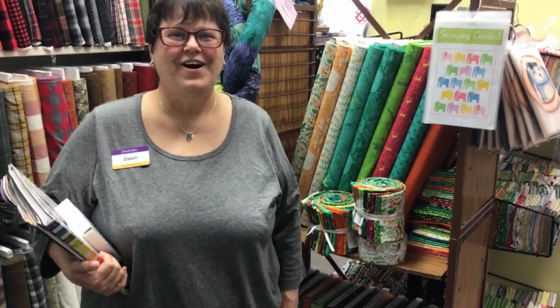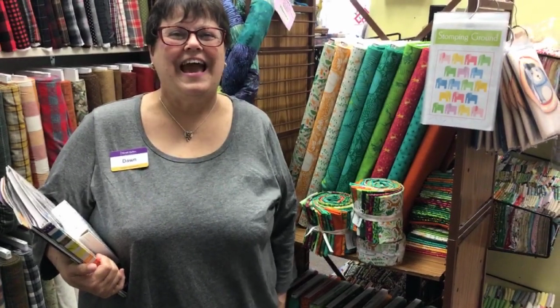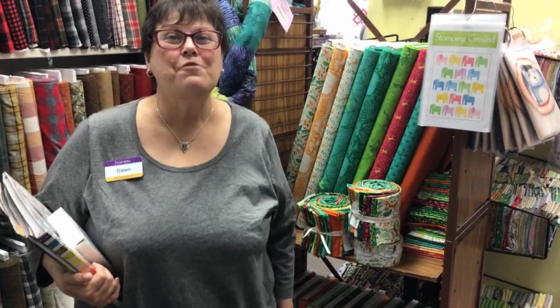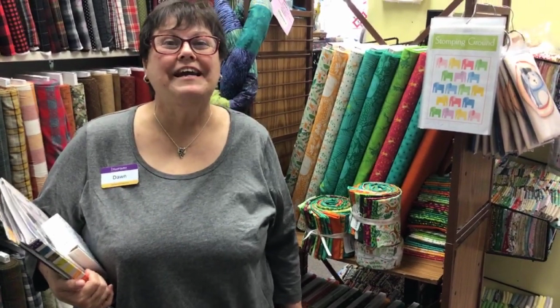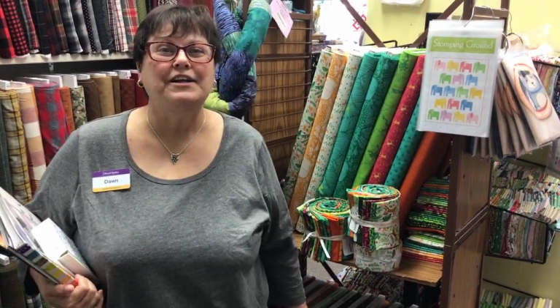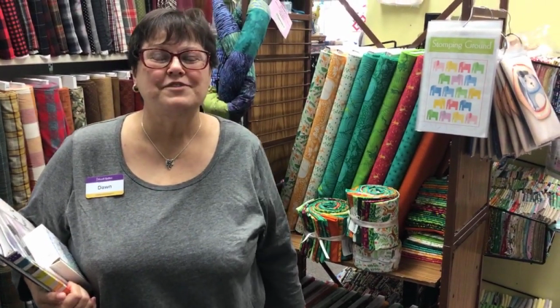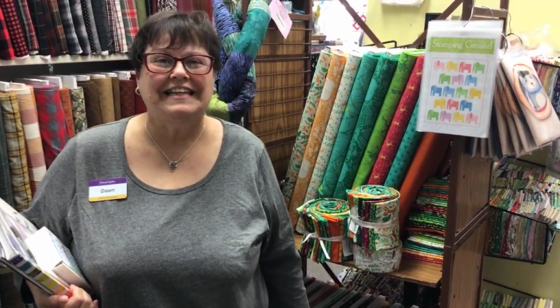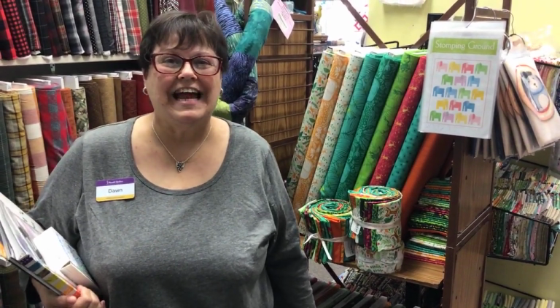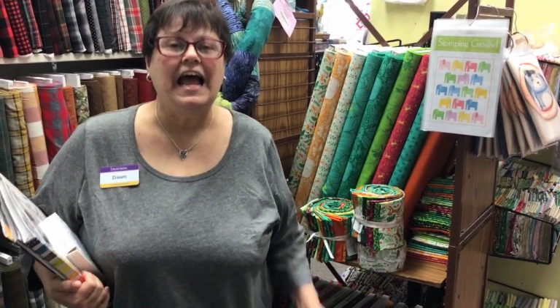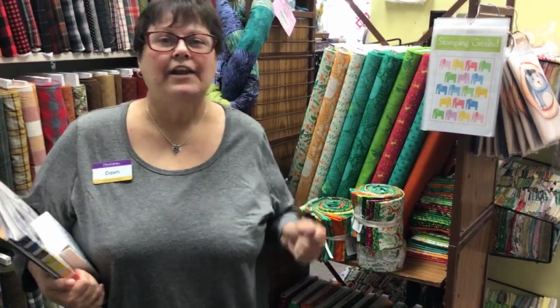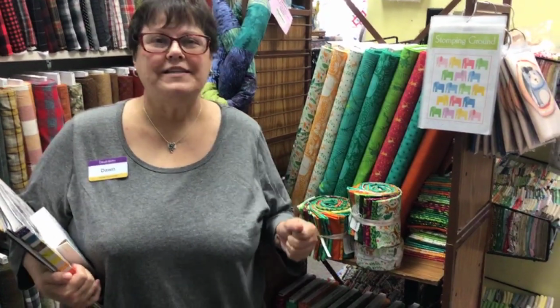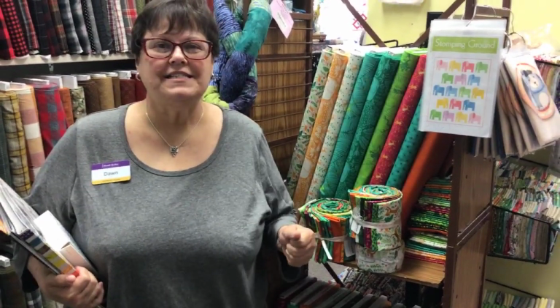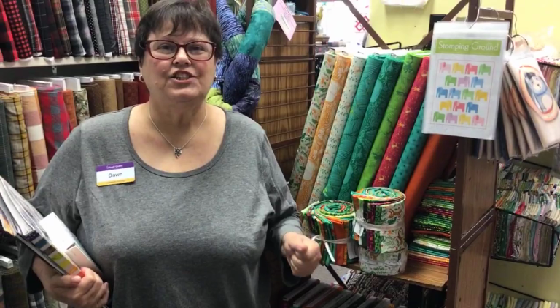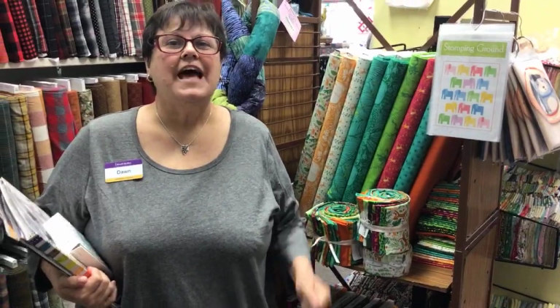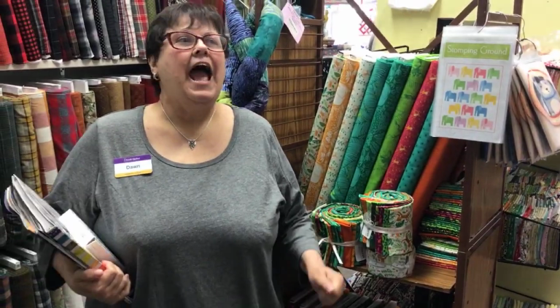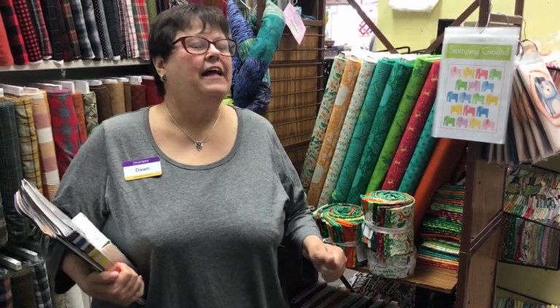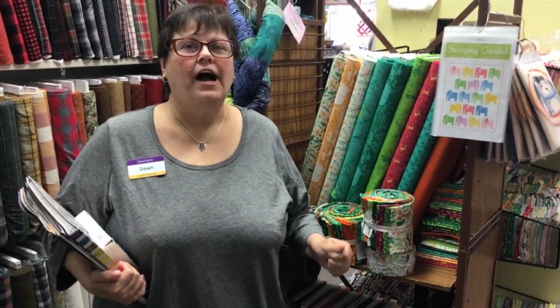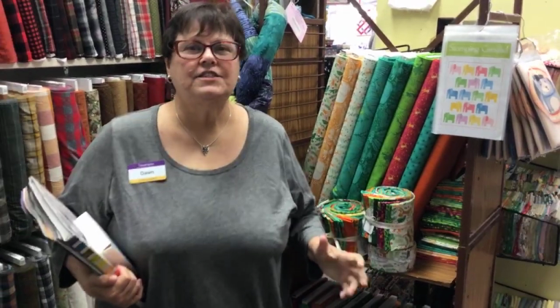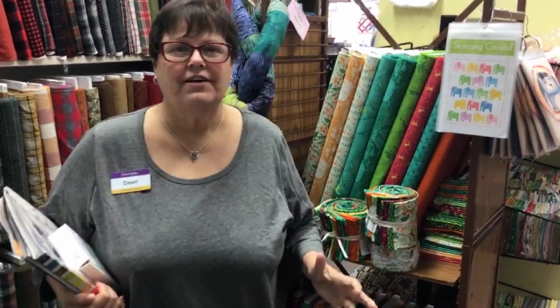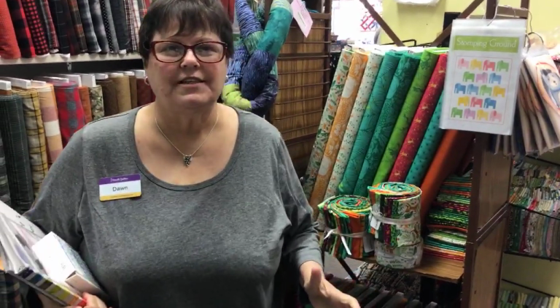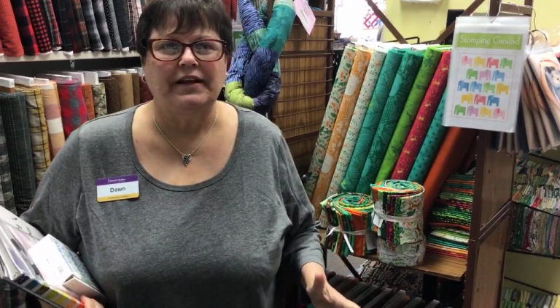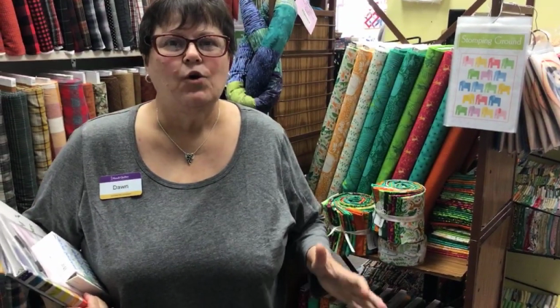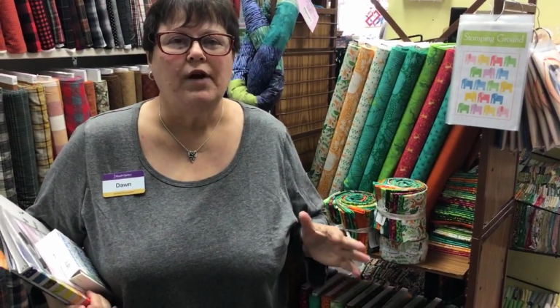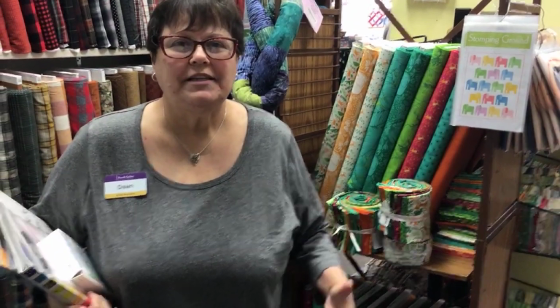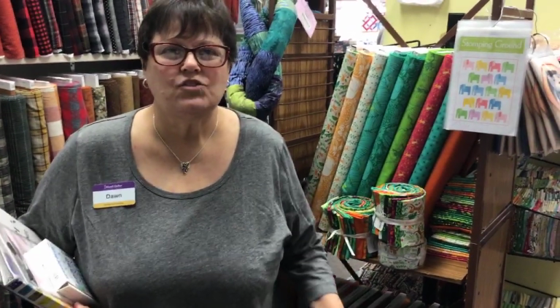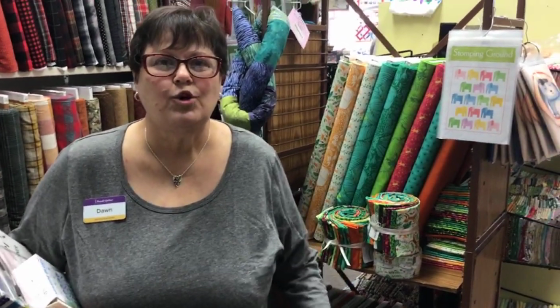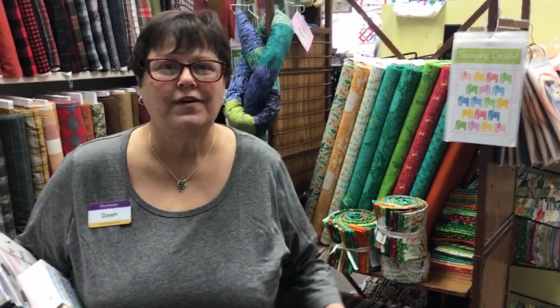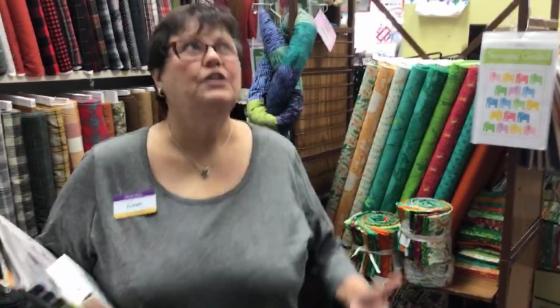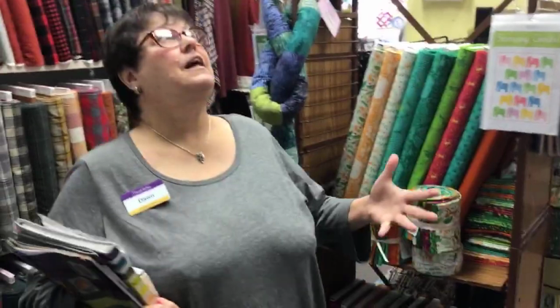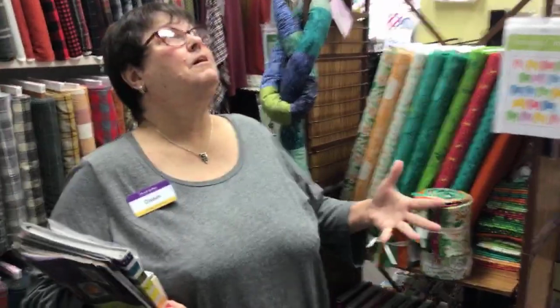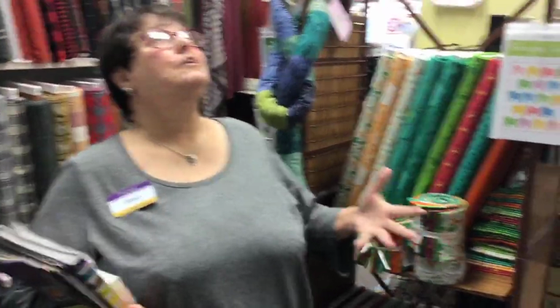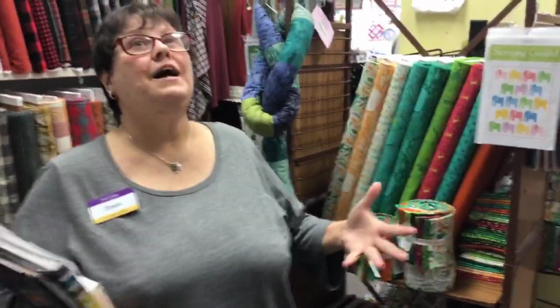We're here in Noblesville, Indiana at Always in Stitches, and I just discovered something. When you come into the store, you've got to look up. Look up!